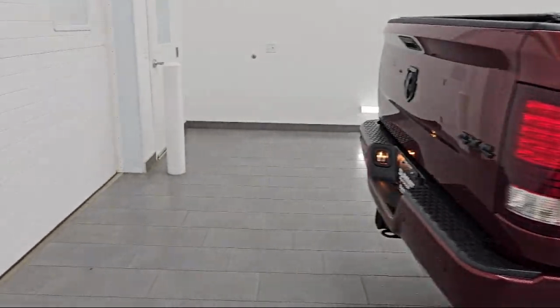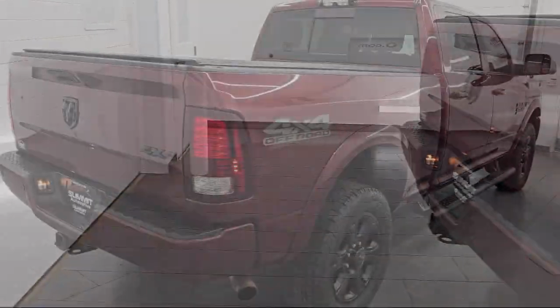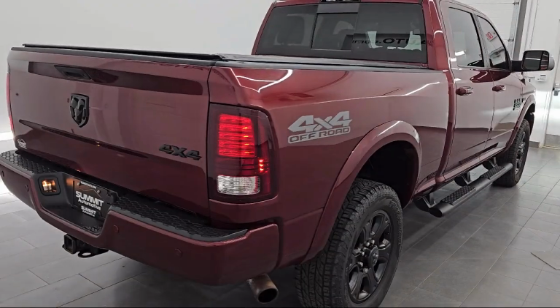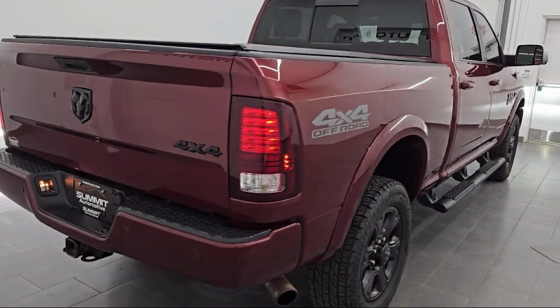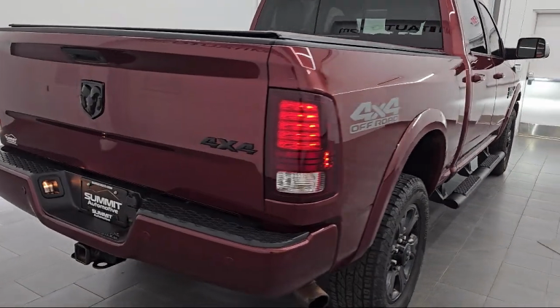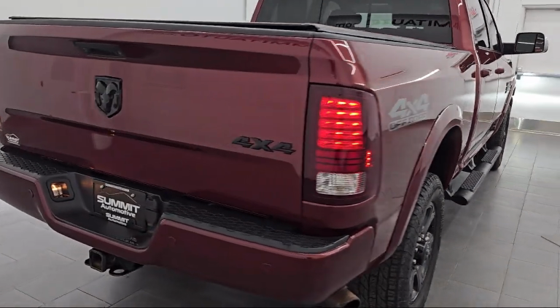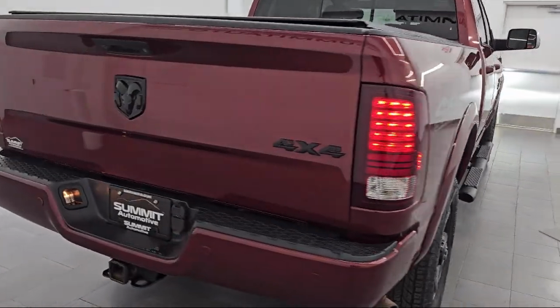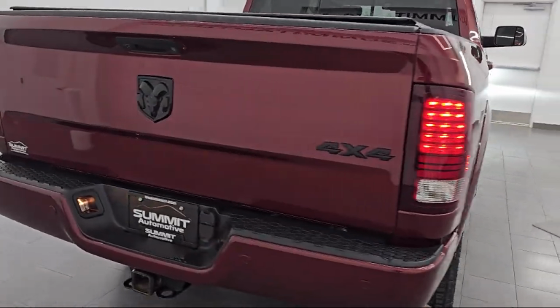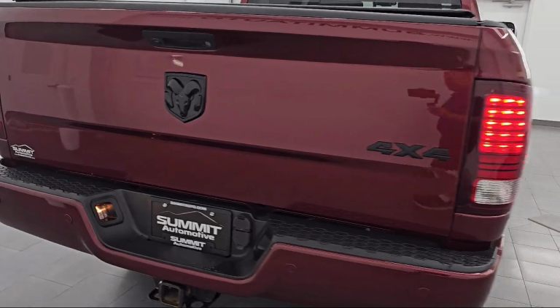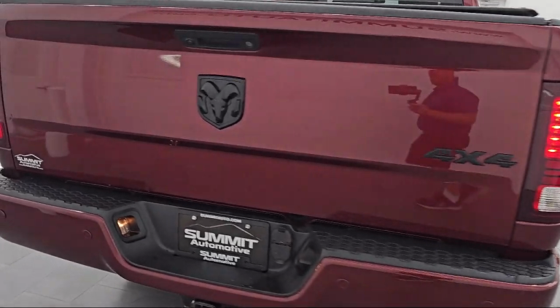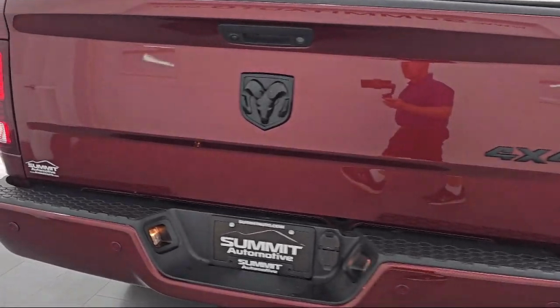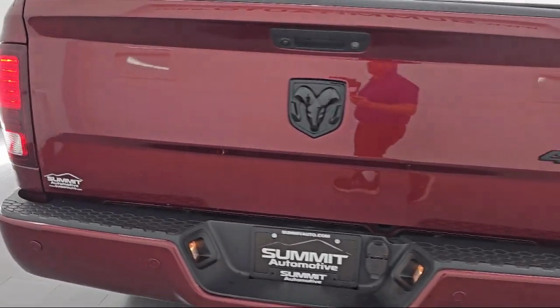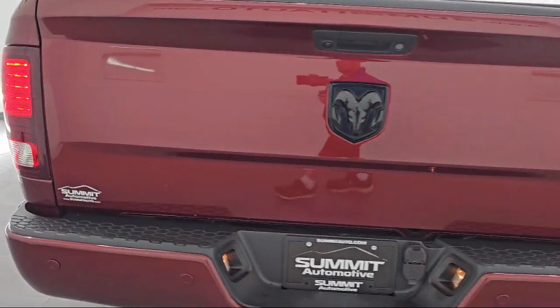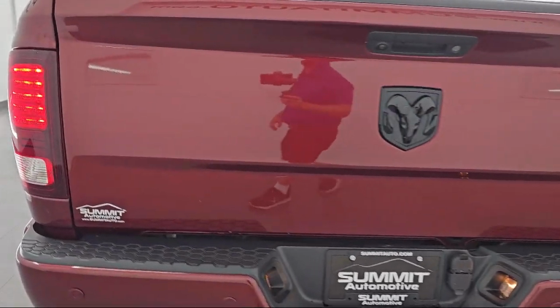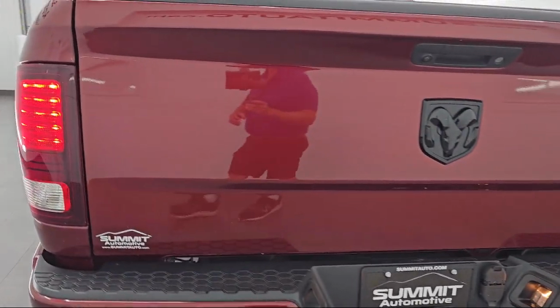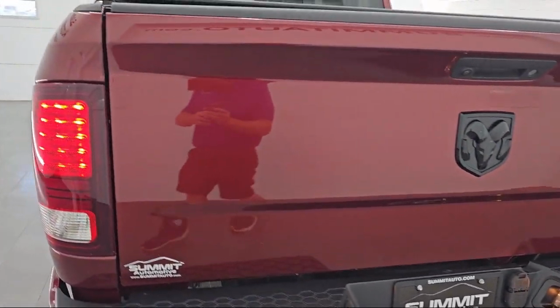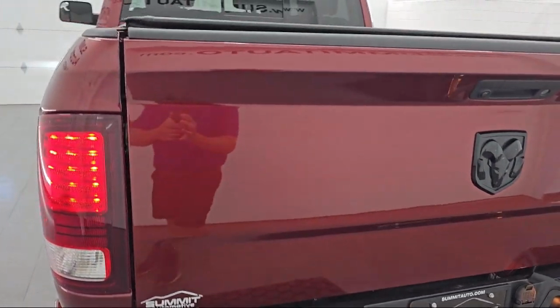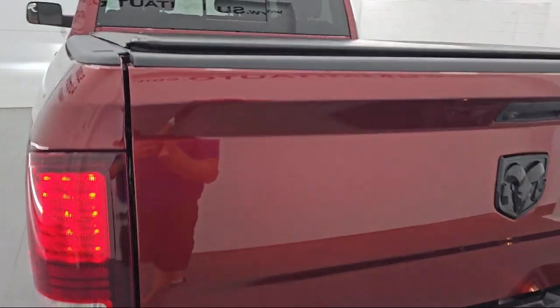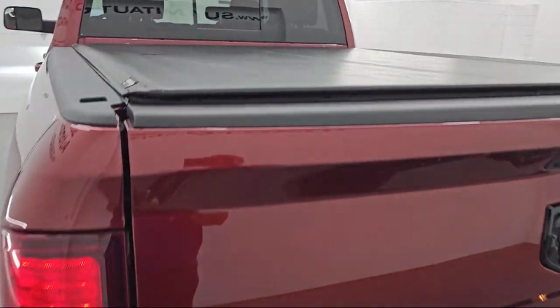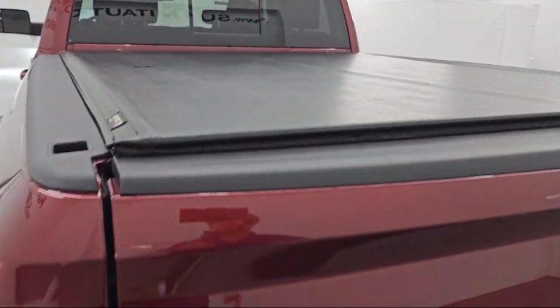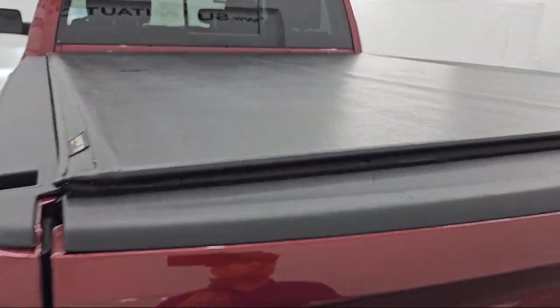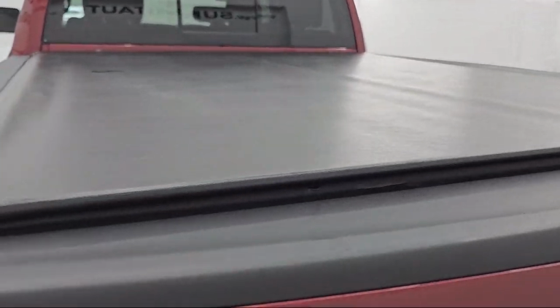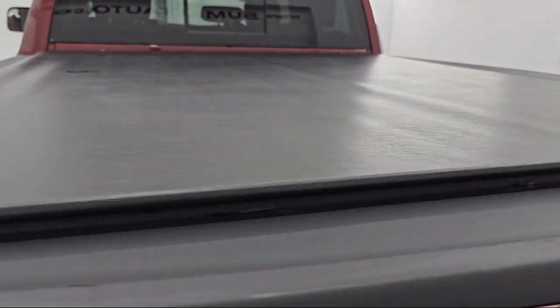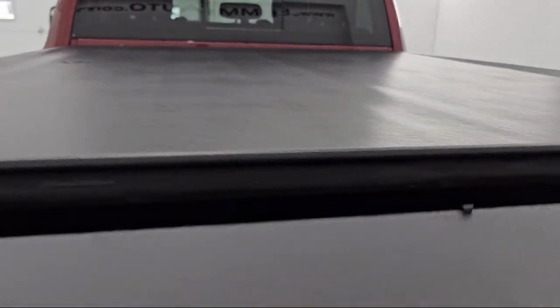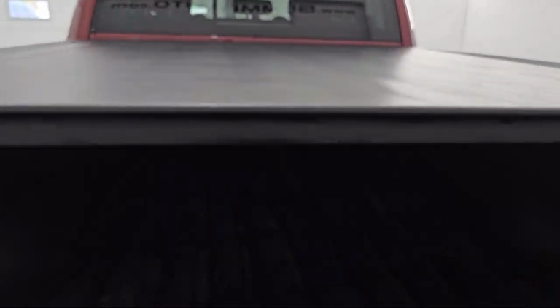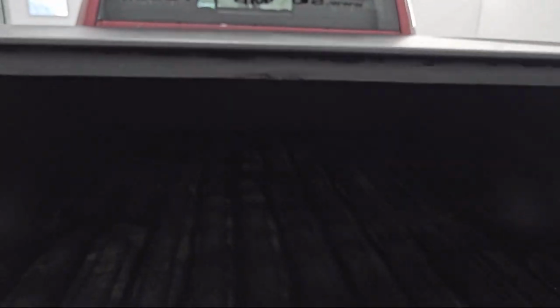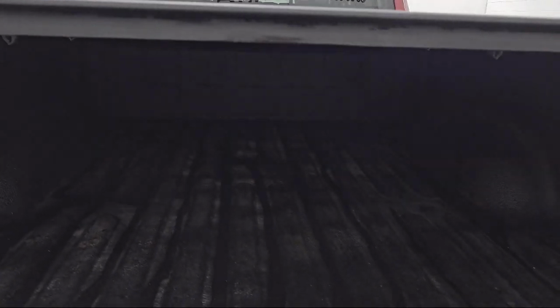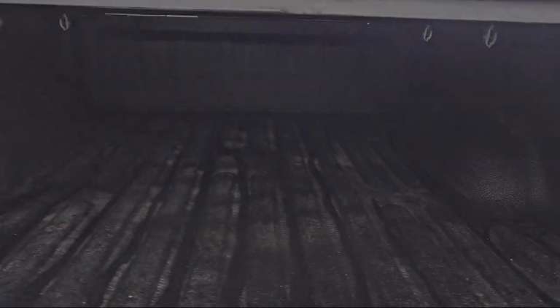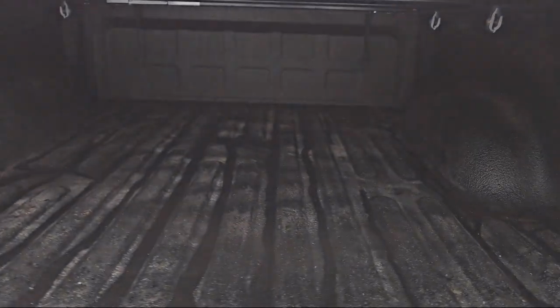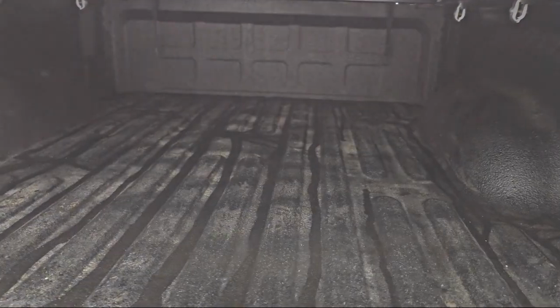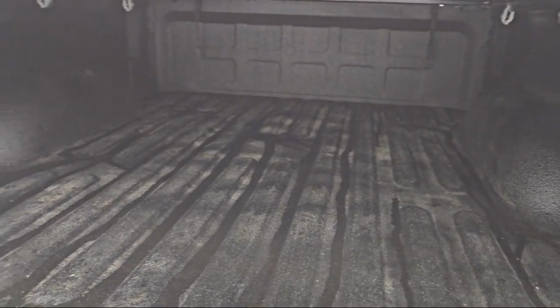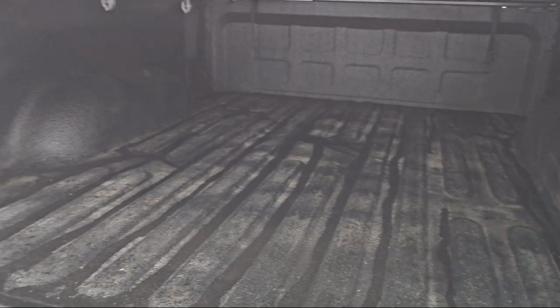It also features variable speed intermittent wipers, MP3 player, leather seating, Uconnect nav with 8.4 inch display, and has less than 45,000 miles on the odometer.